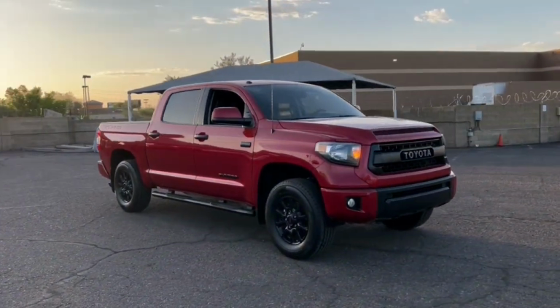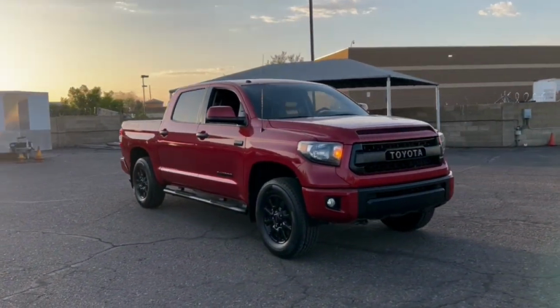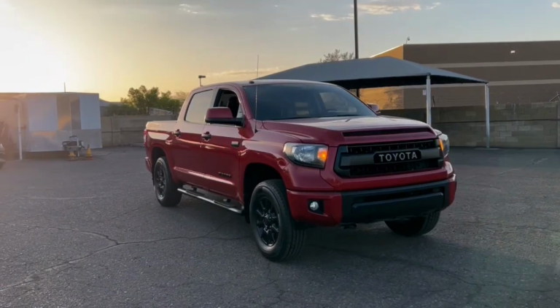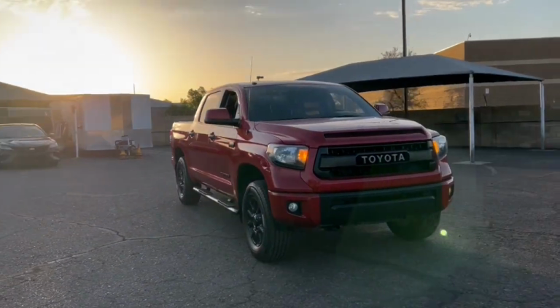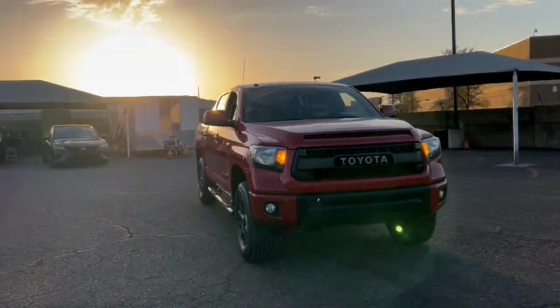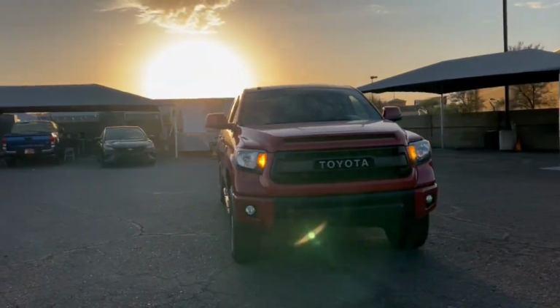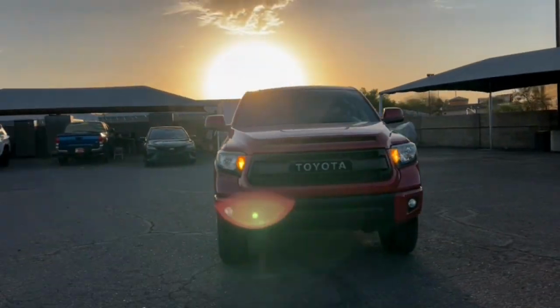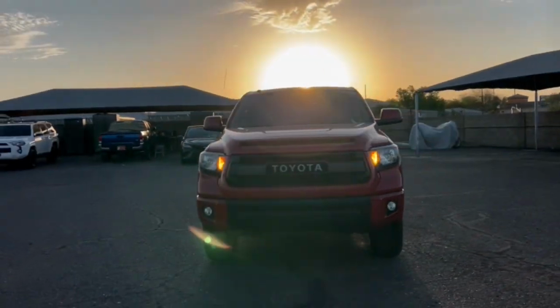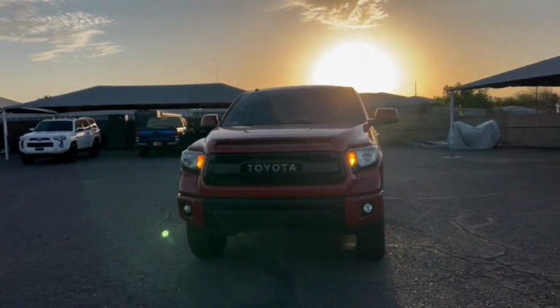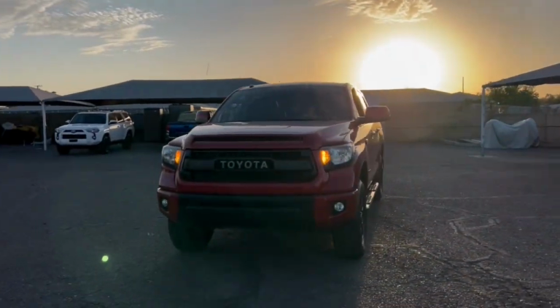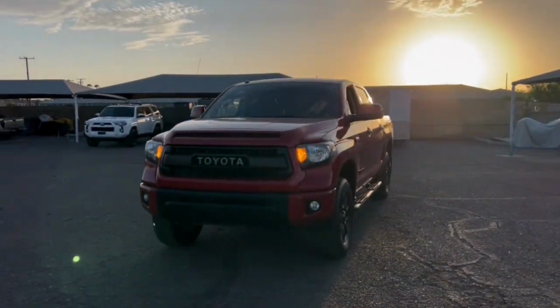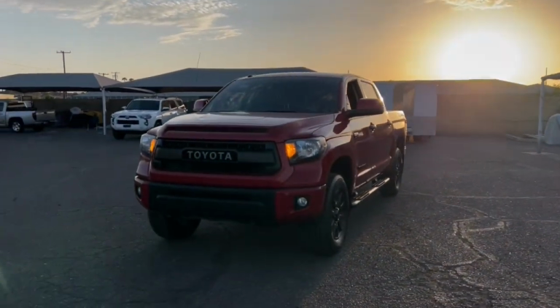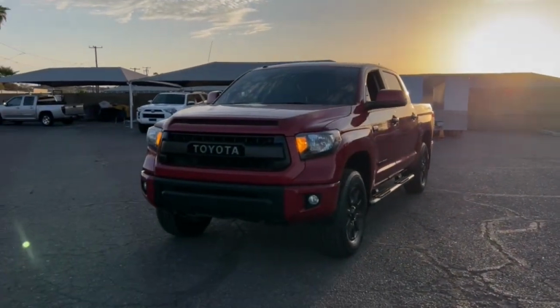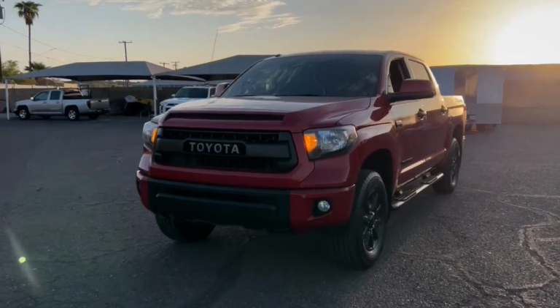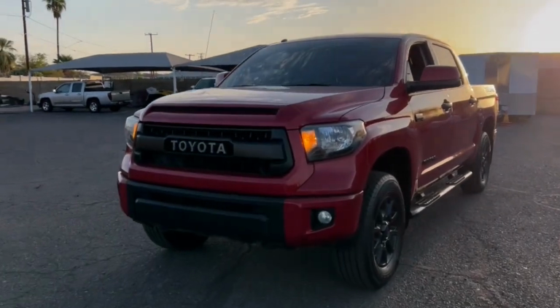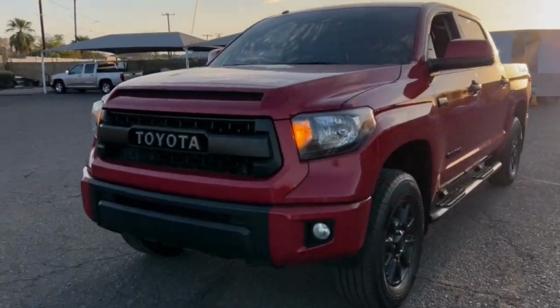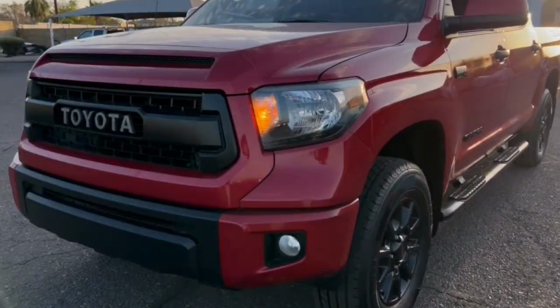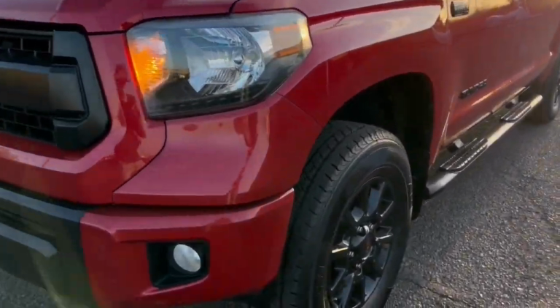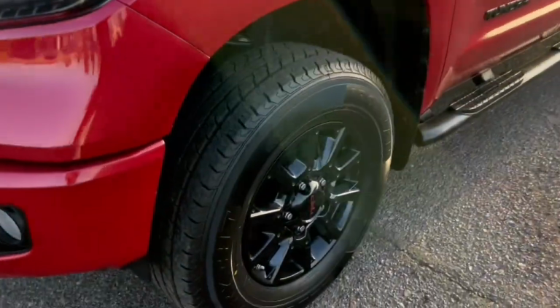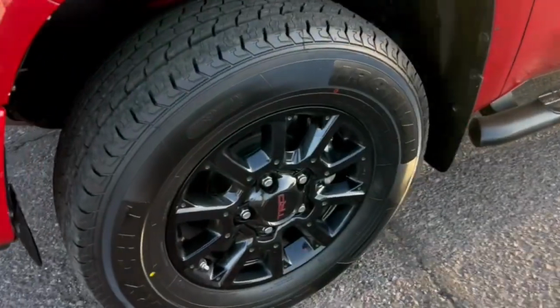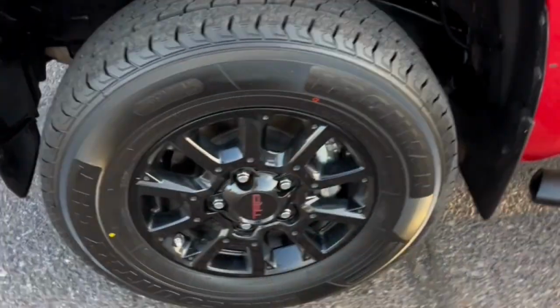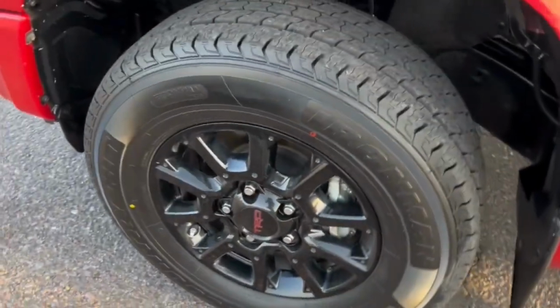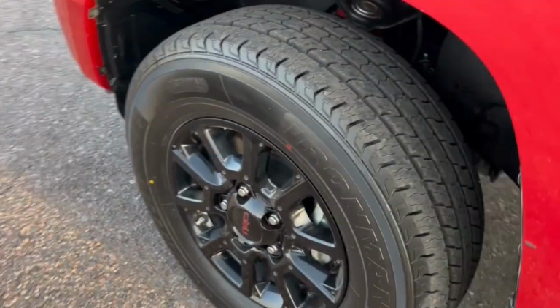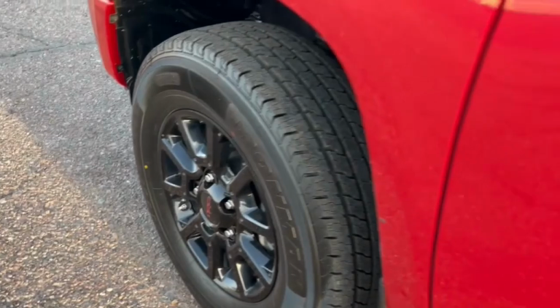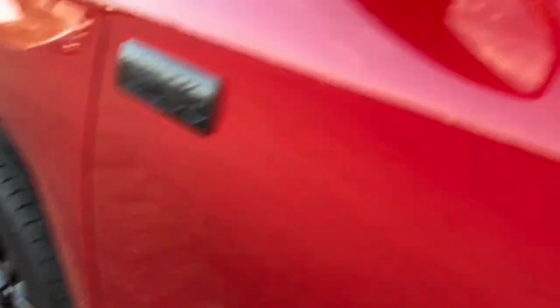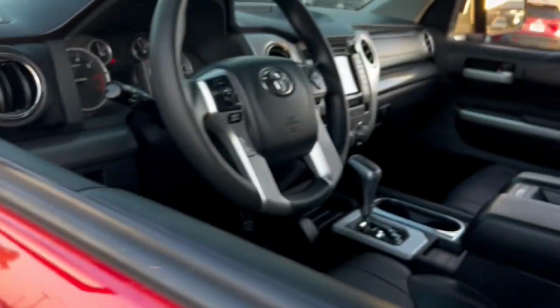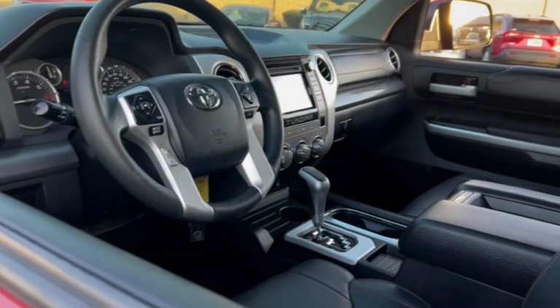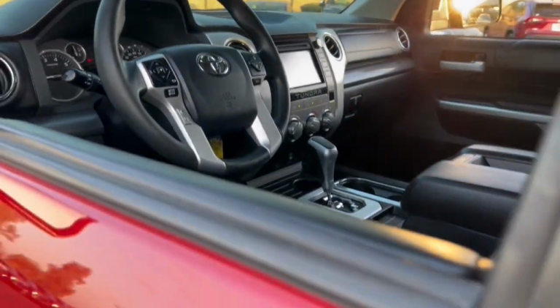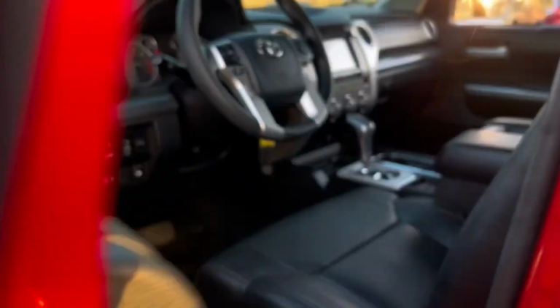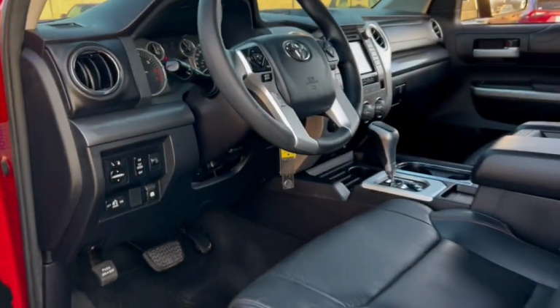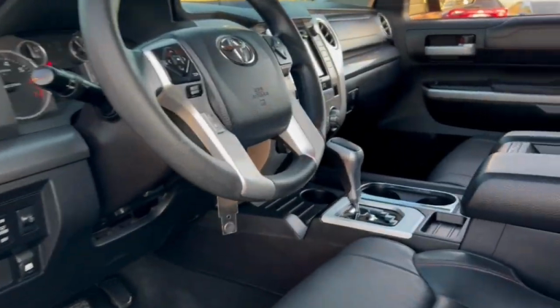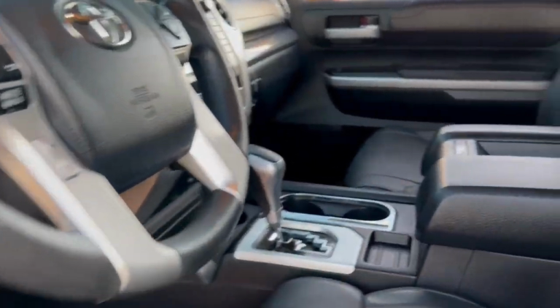These are just some of the great options this vehicle comes with: keyless entry, navigation system, premium sound system, four wheel drive, fog lamps, satellite radio, heated mirrors, backup camera, bed liner, and an eight cylinder engine.